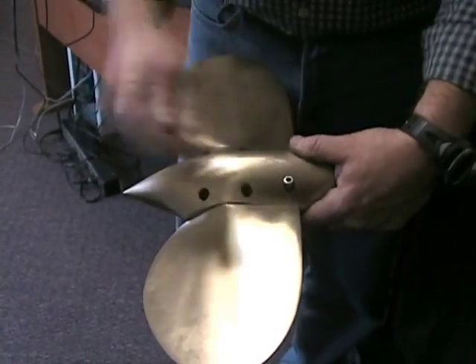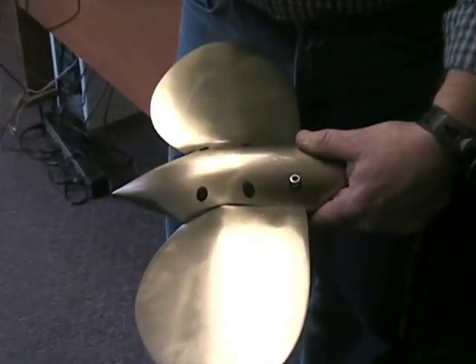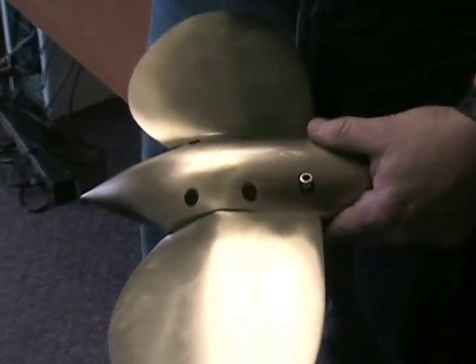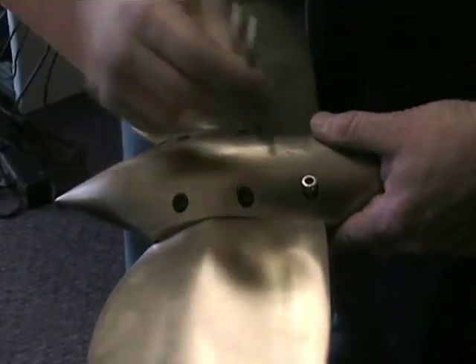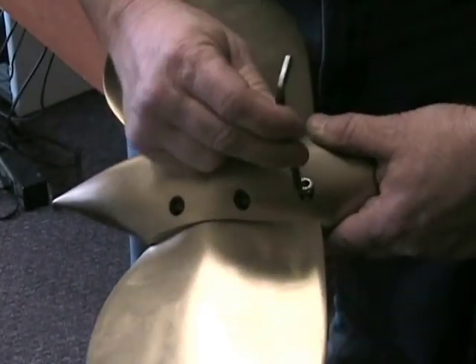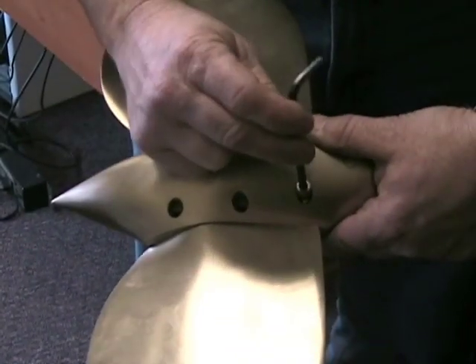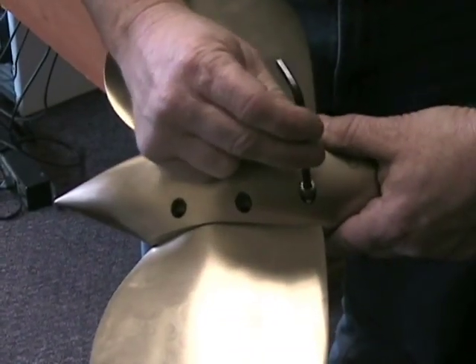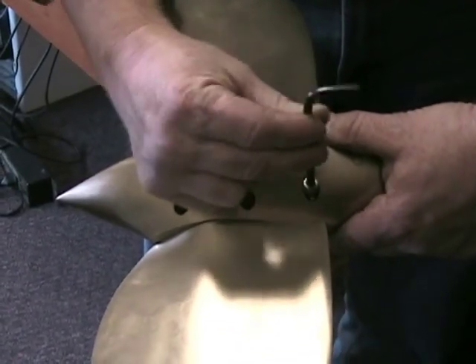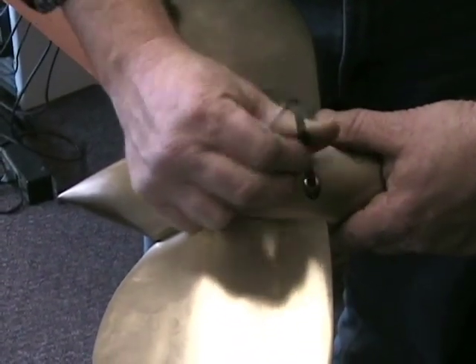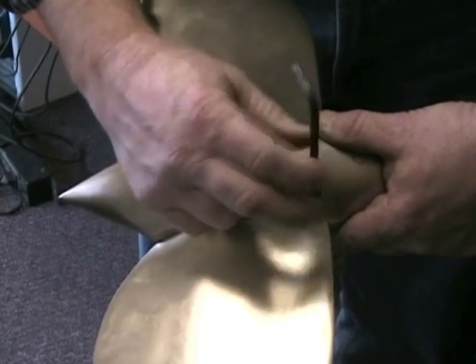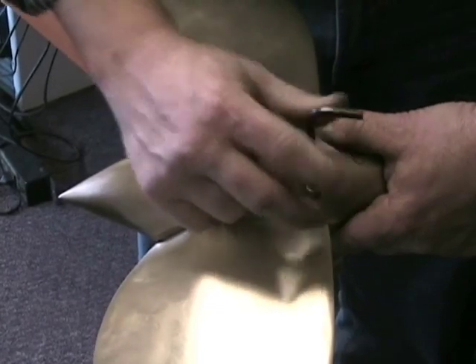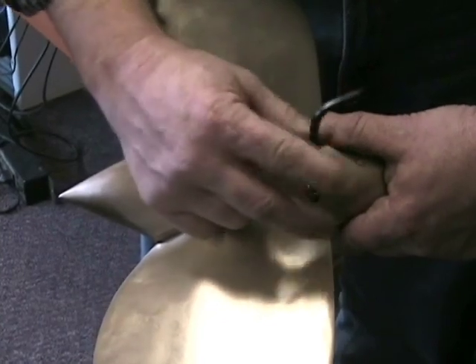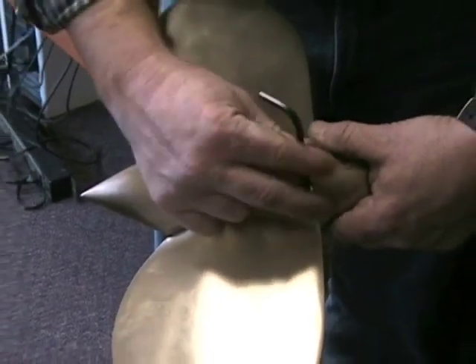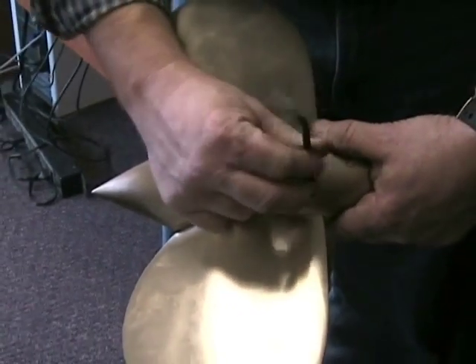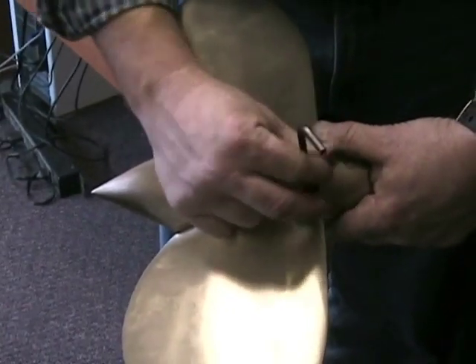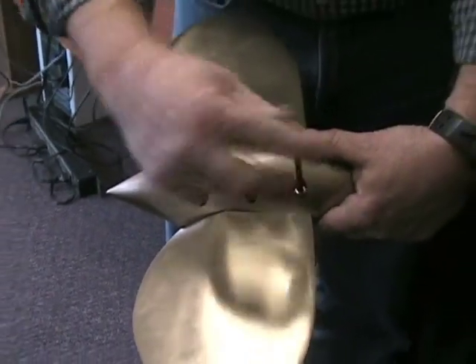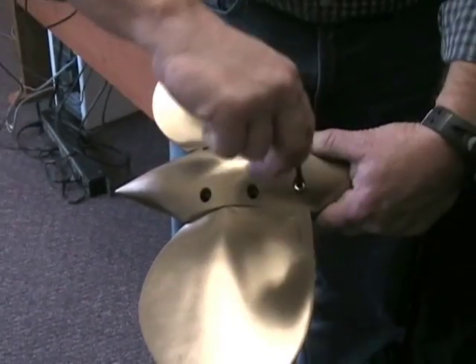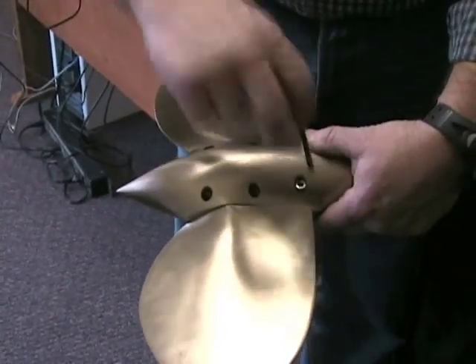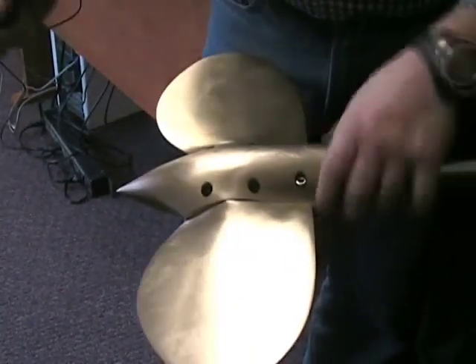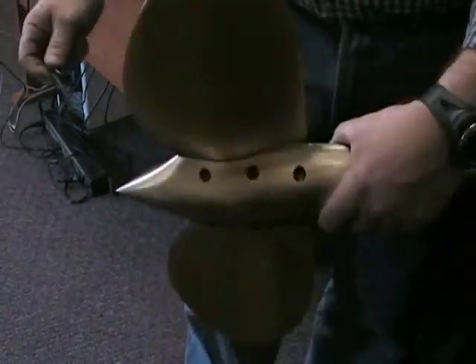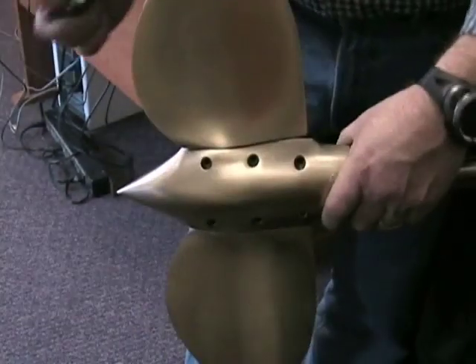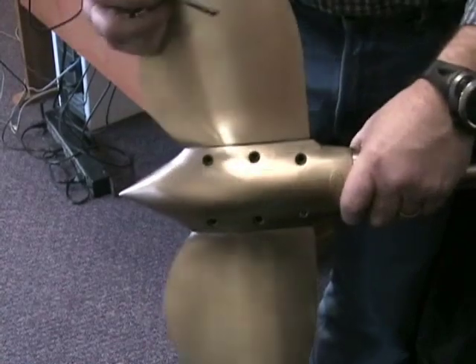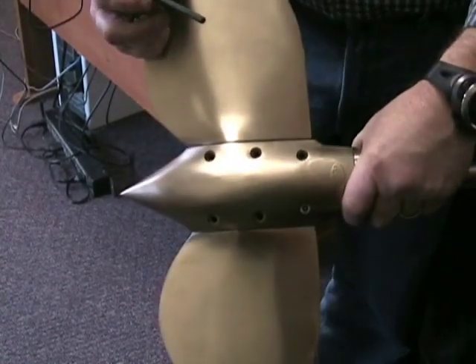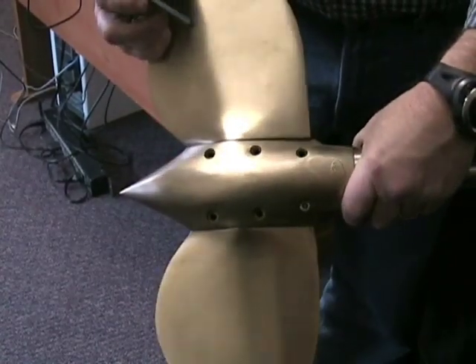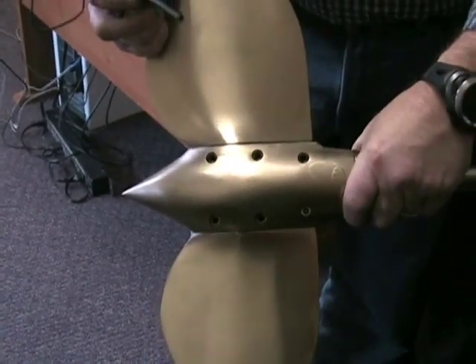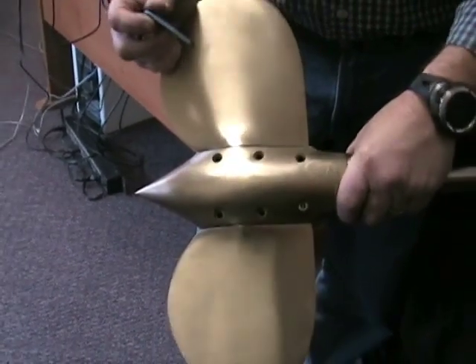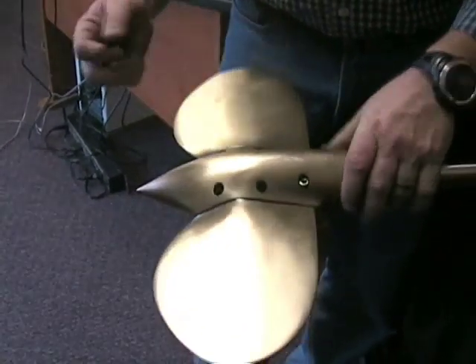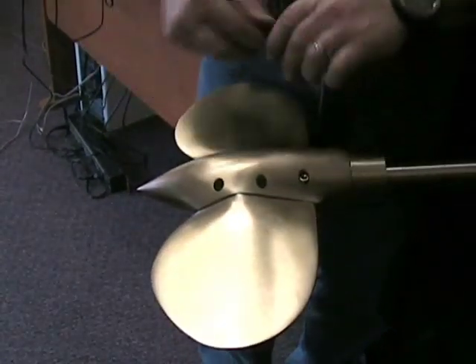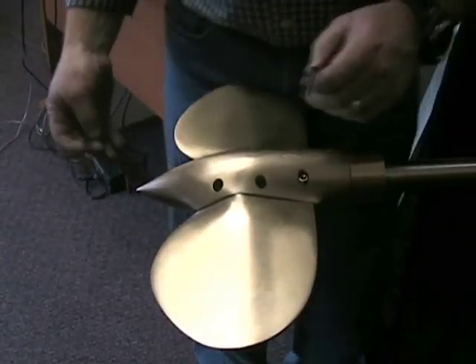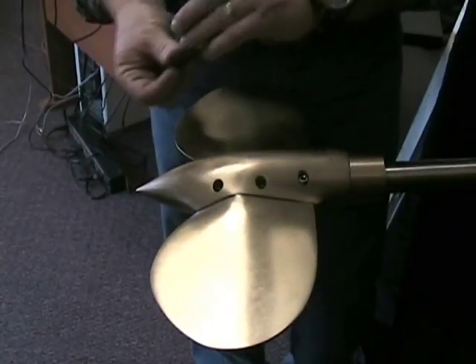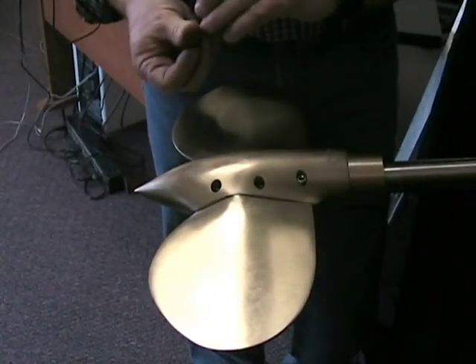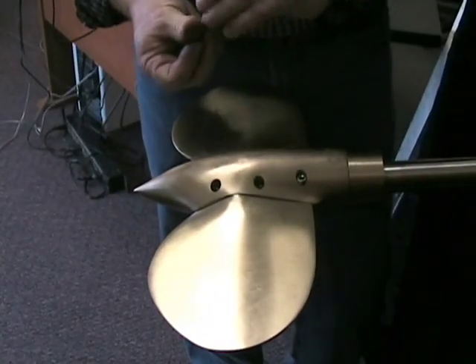Put one screw in place and tighten it up gently. You don't have to tighten it all the way yet, but once we know that's in place, the propeller will stay together. Then tighten all six of the screws.